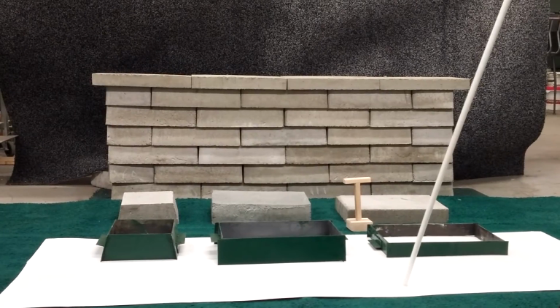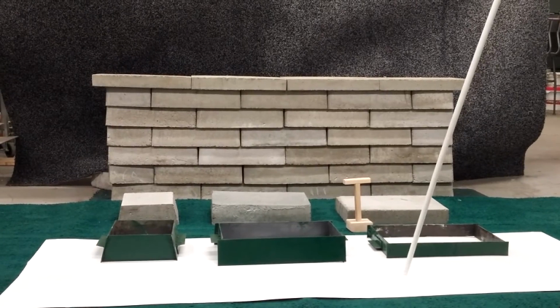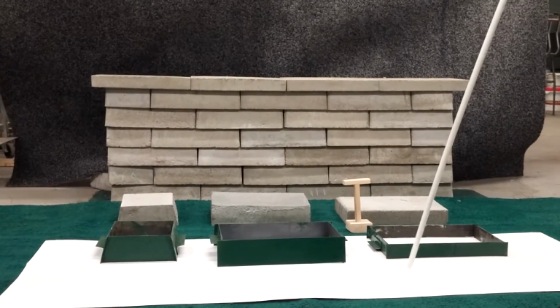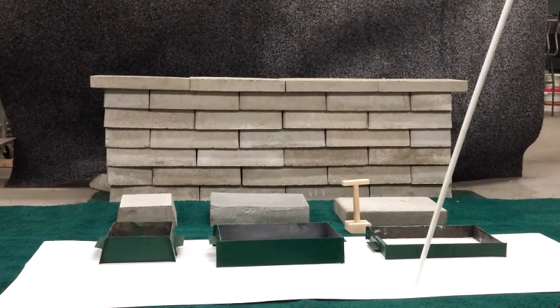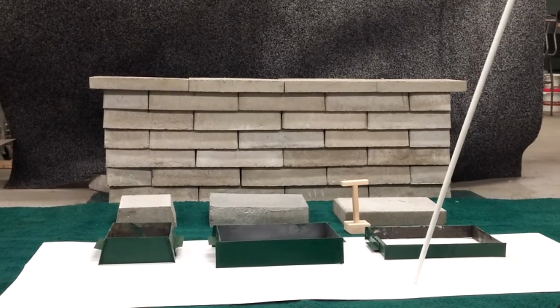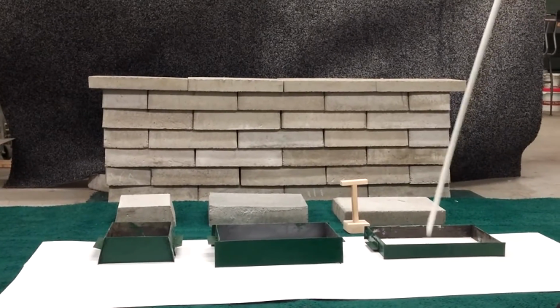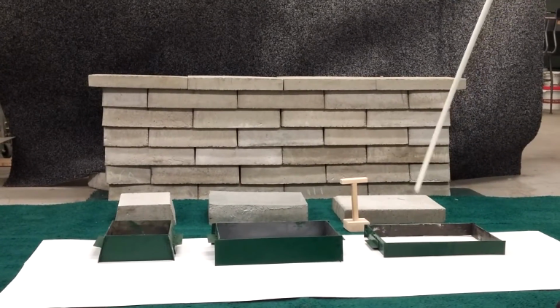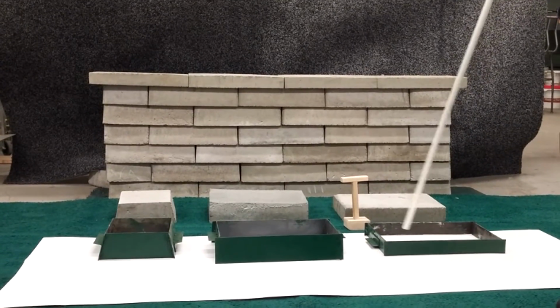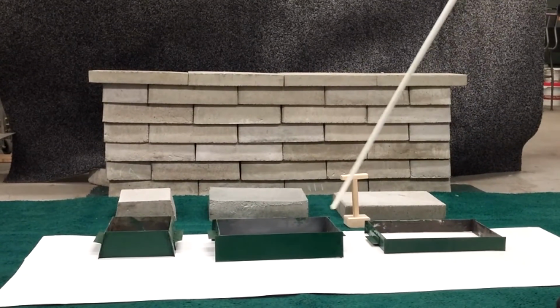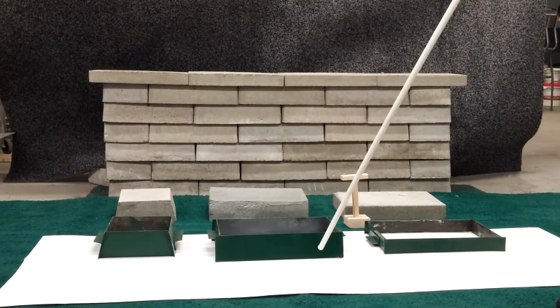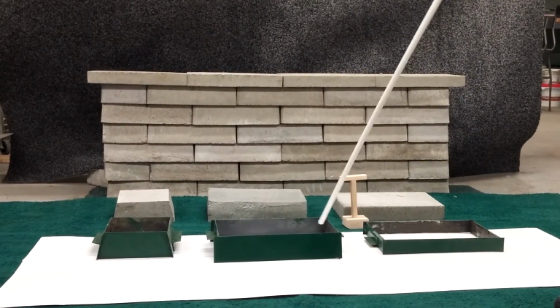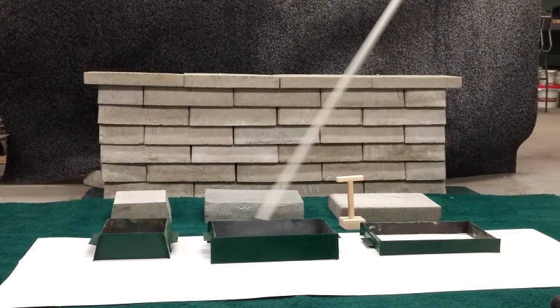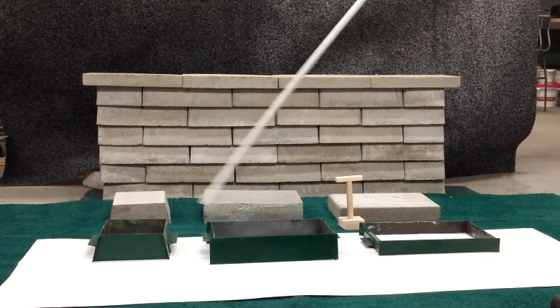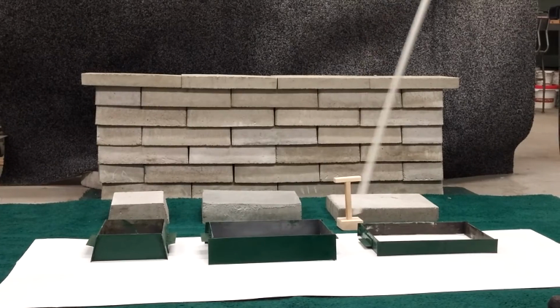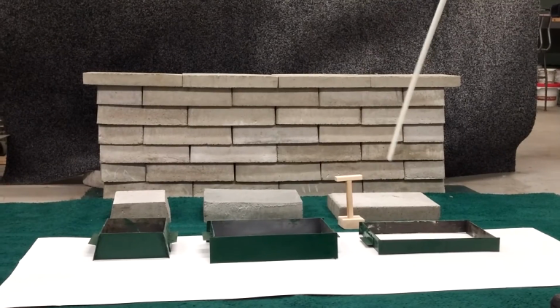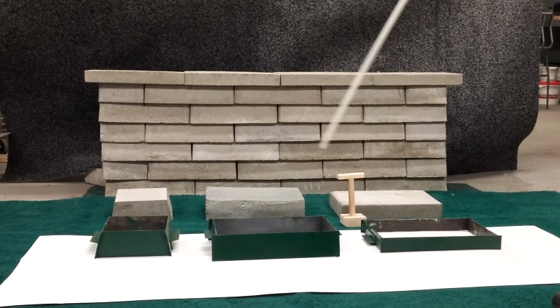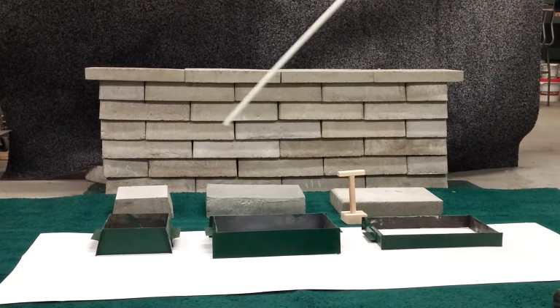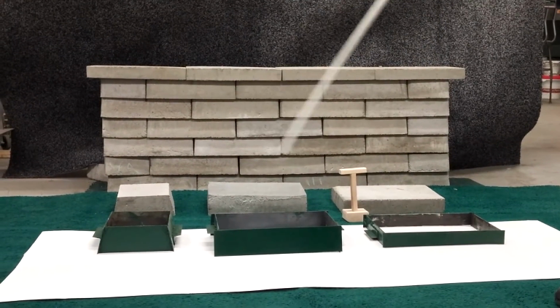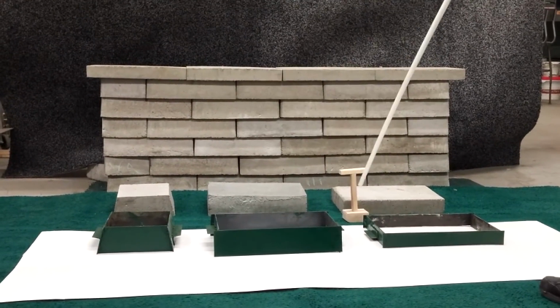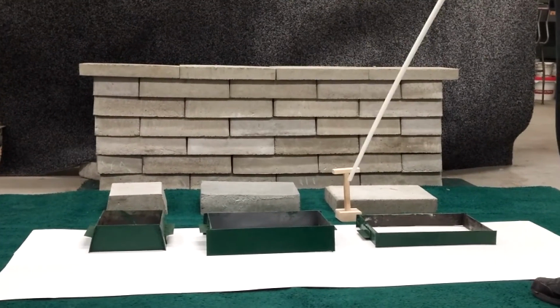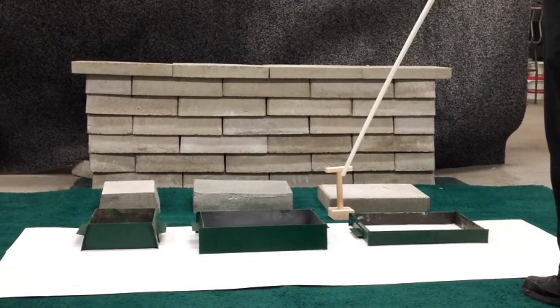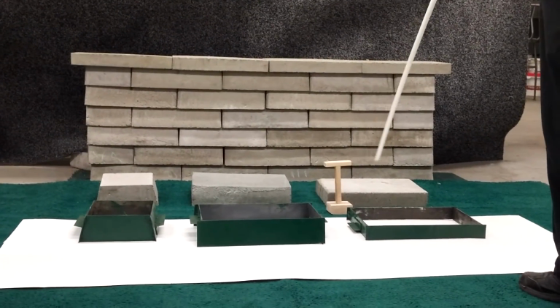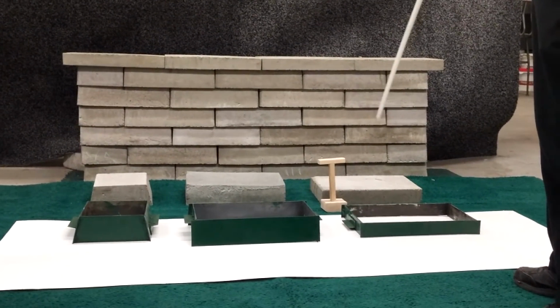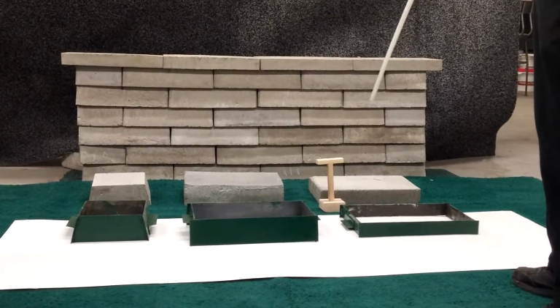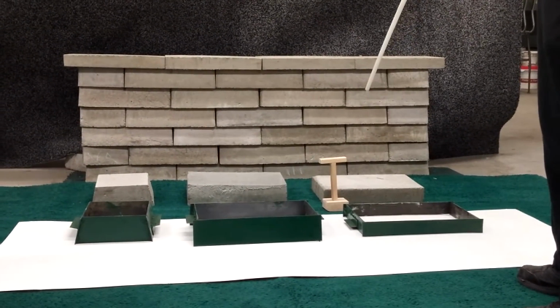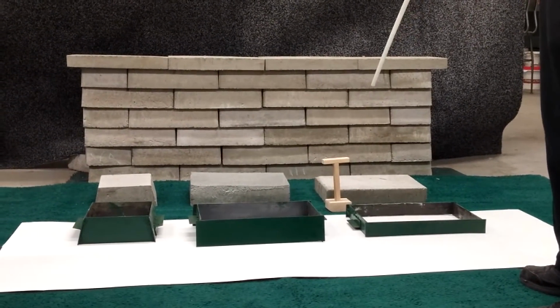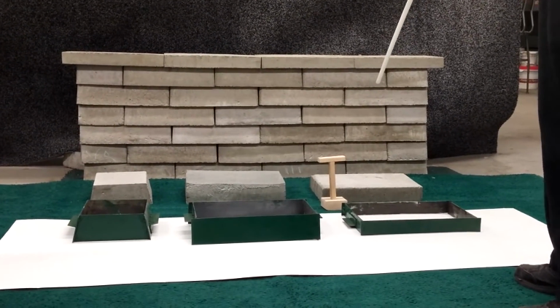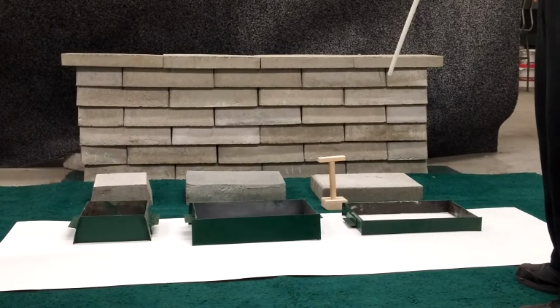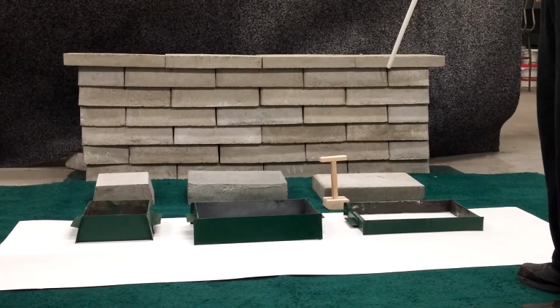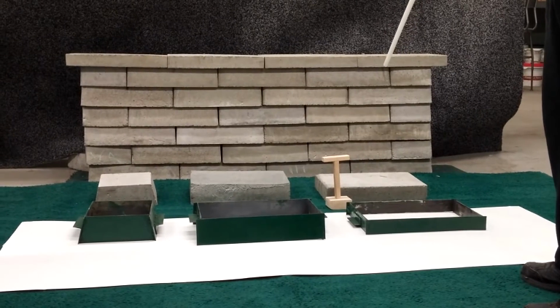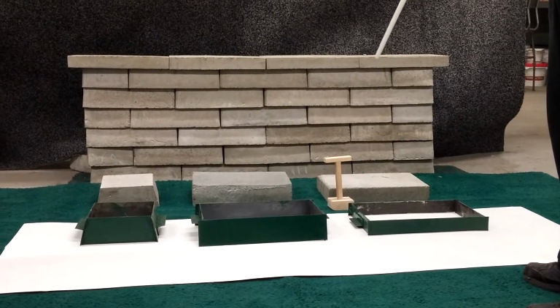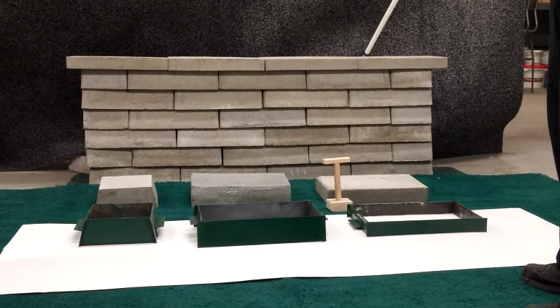This is just an overview. Here are the three molds — three different shapes. This is the tamping tube. These blocks are three and a half inches high.